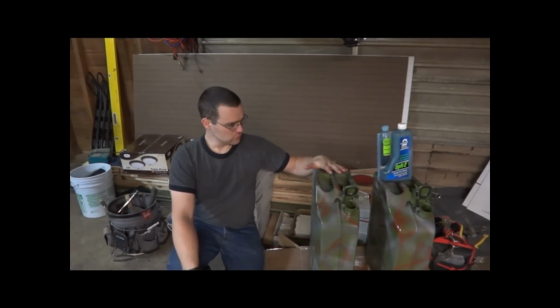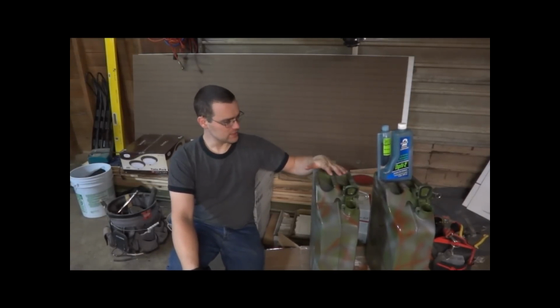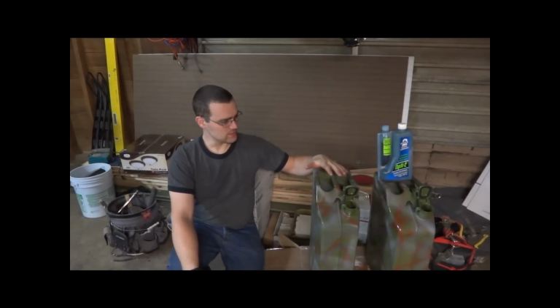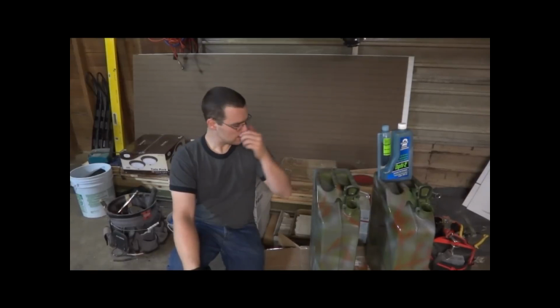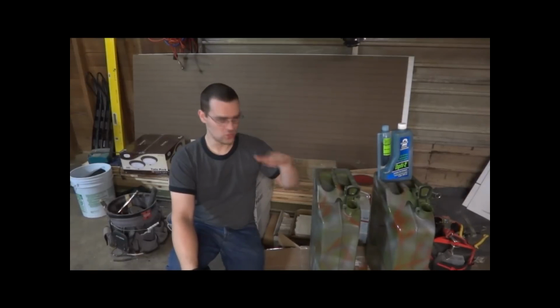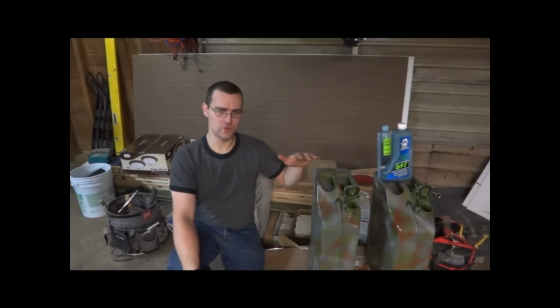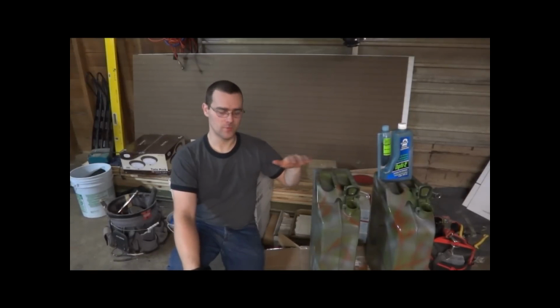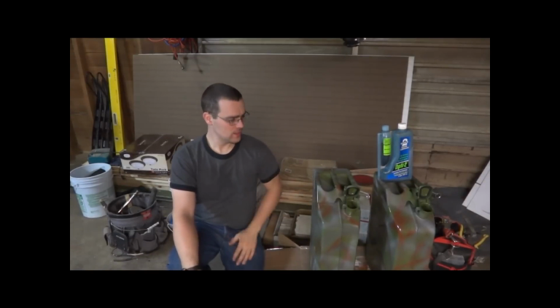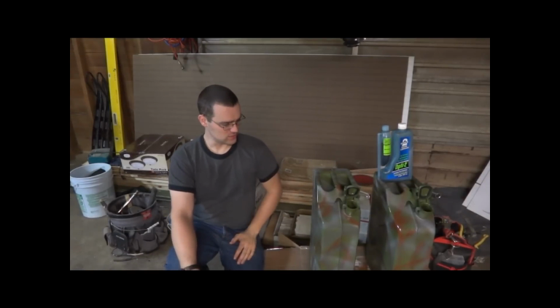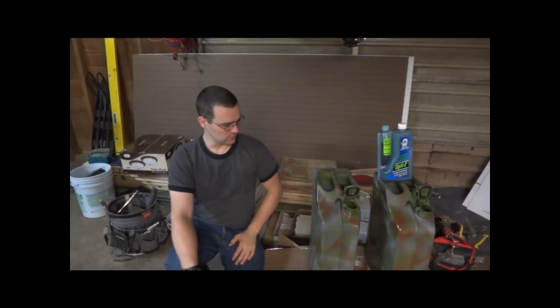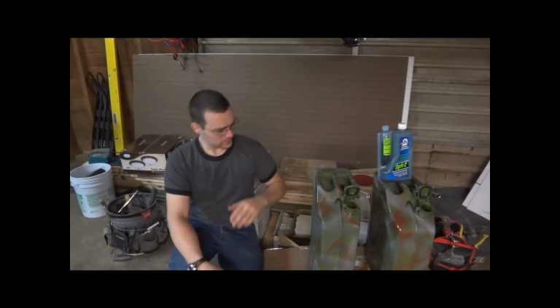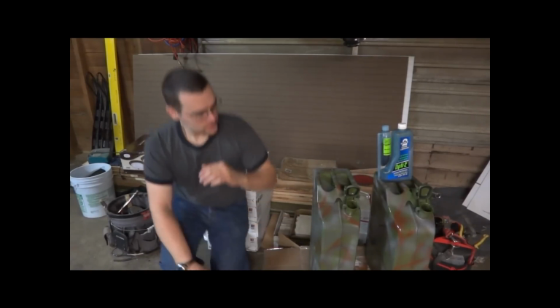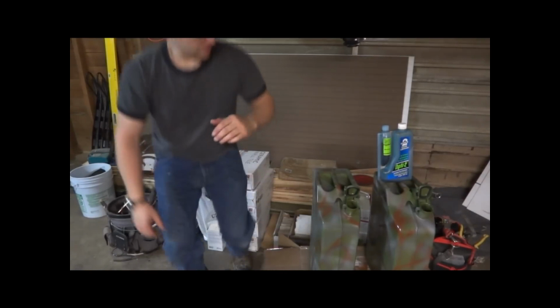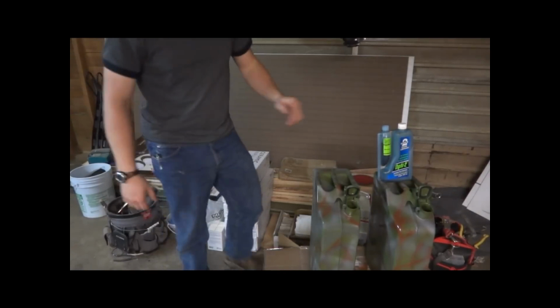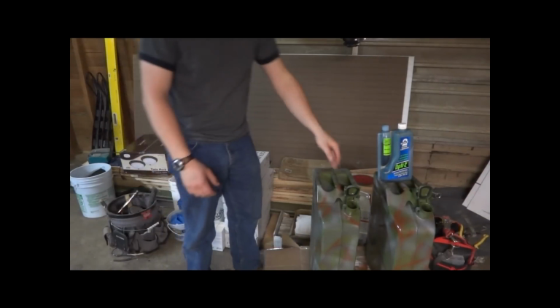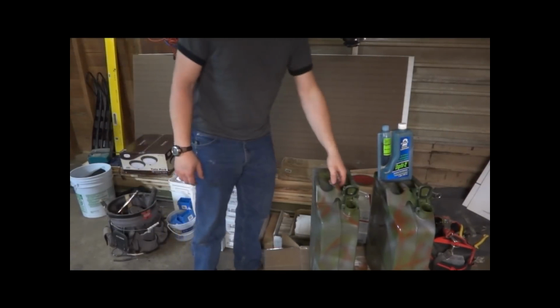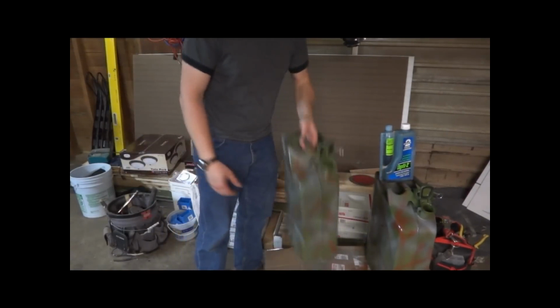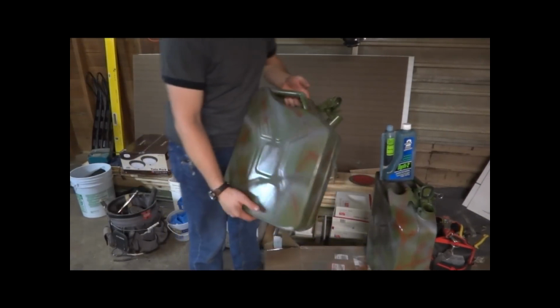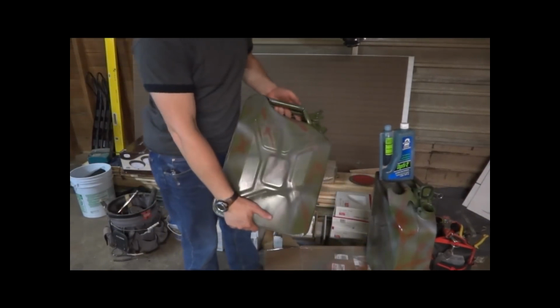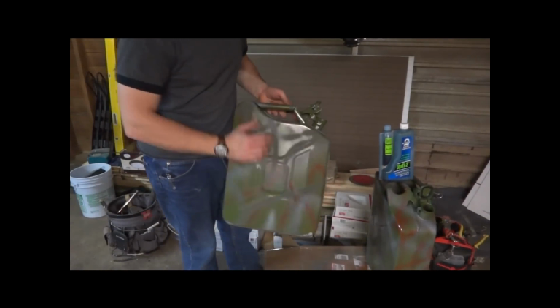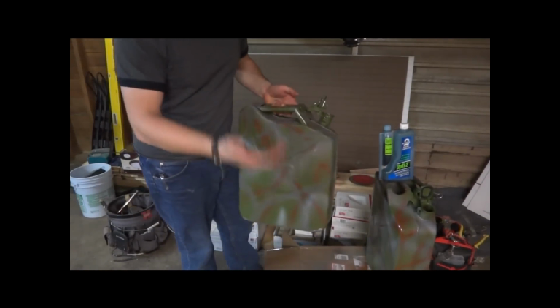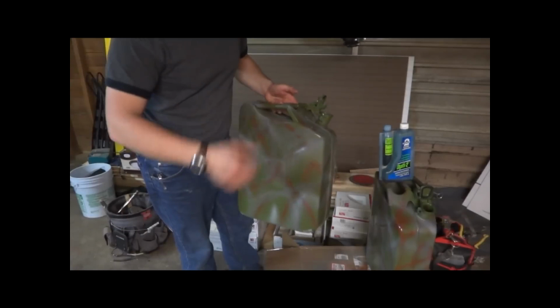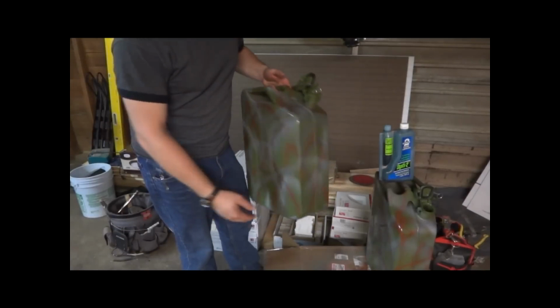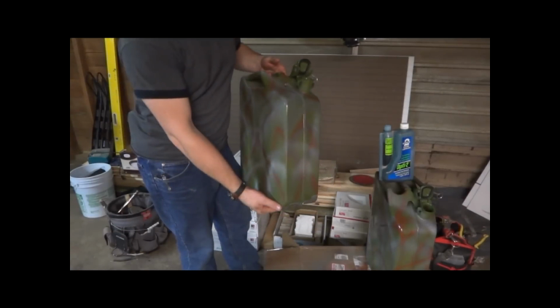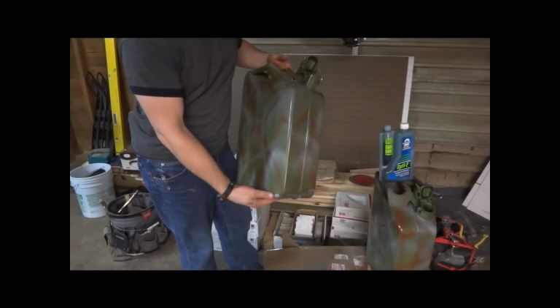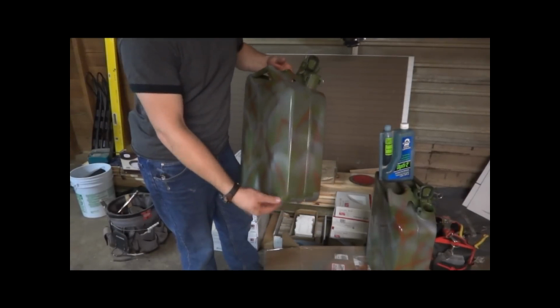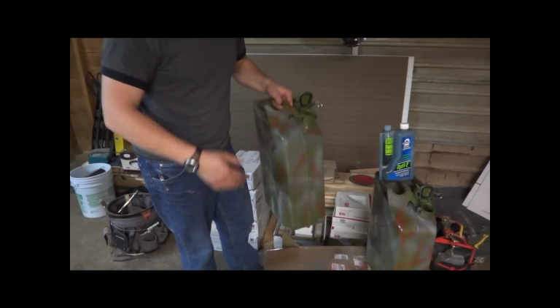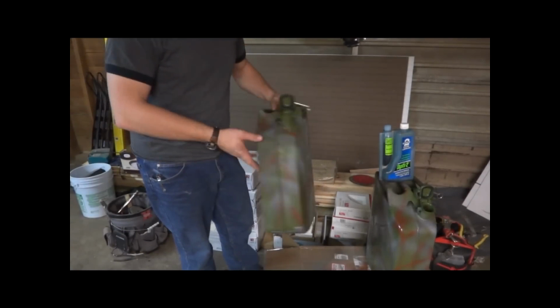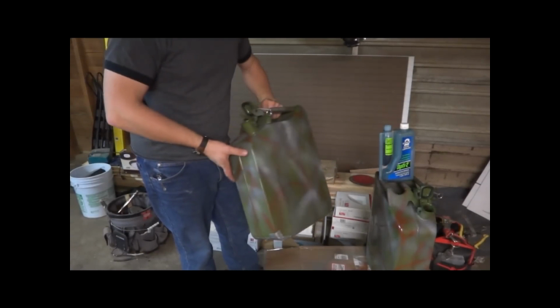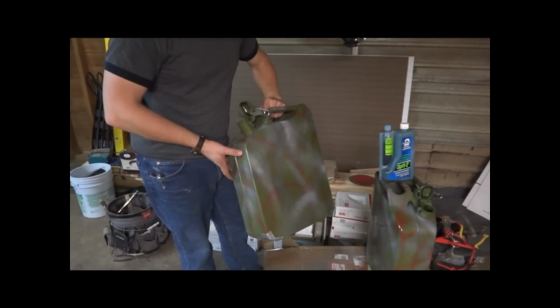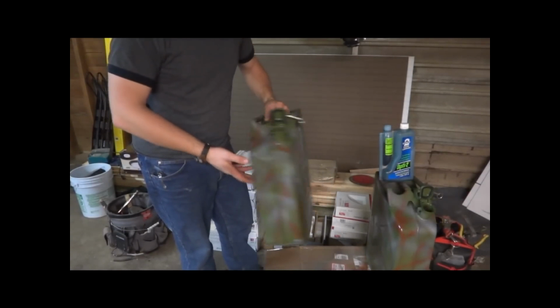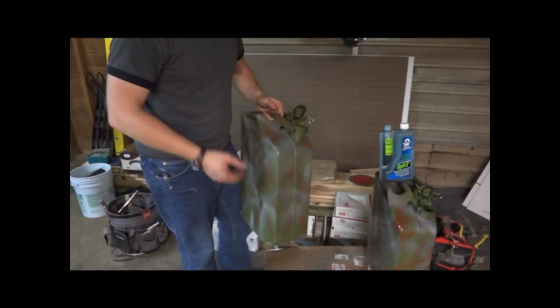I've got two new gas cans here and I'll show you what I do to prep them just to get everything ready. First, I always just do a camo job on them — it just helps conceal them a little better.